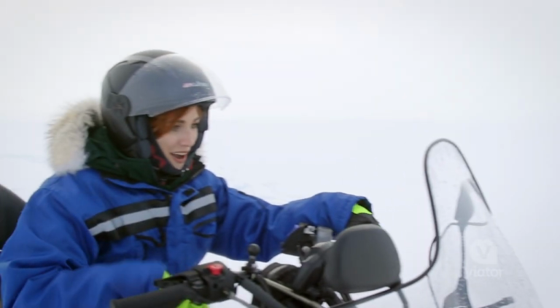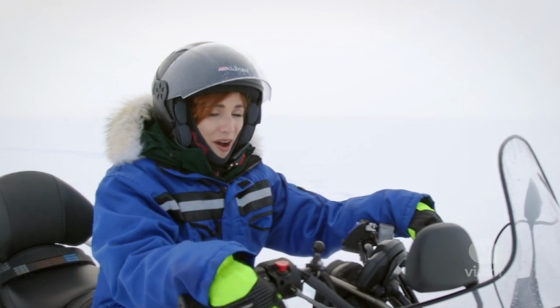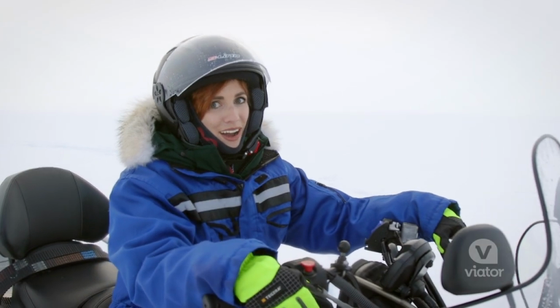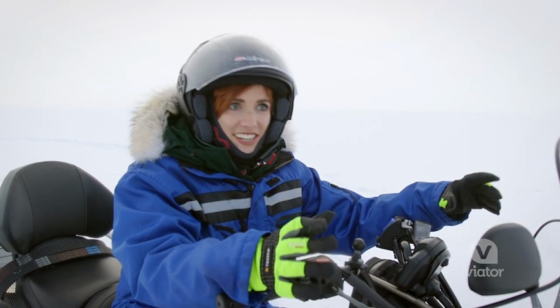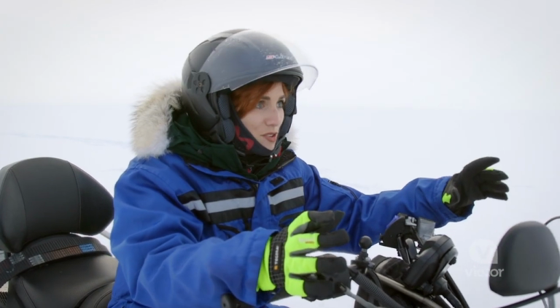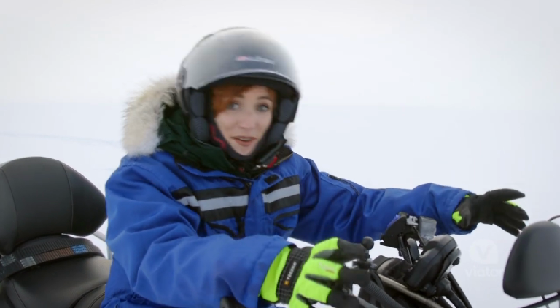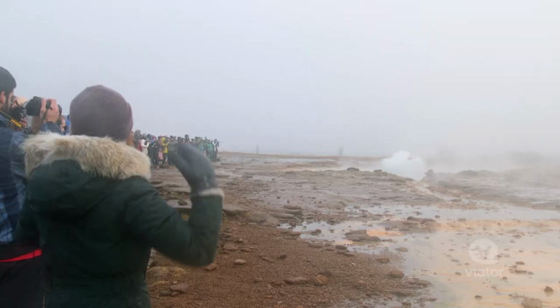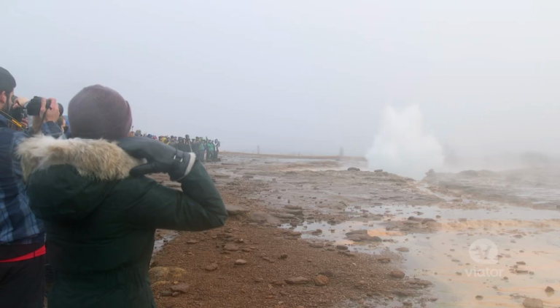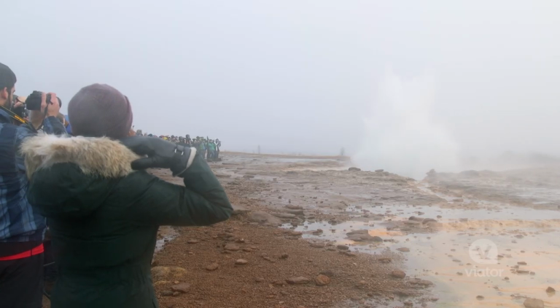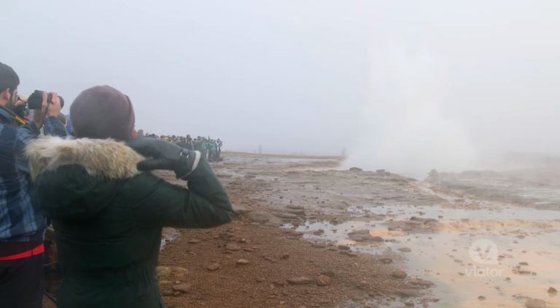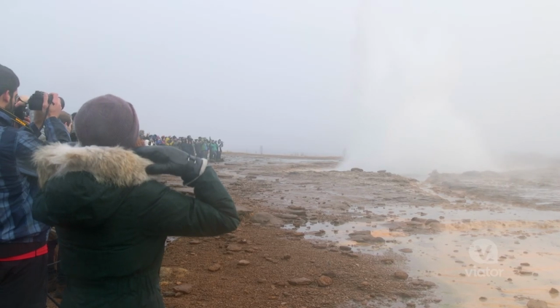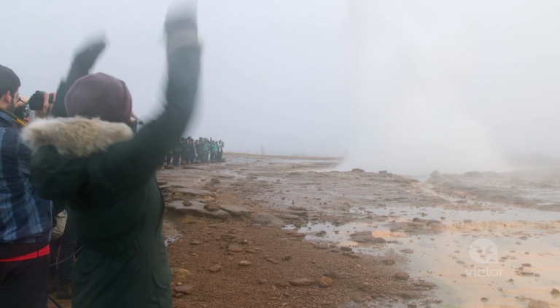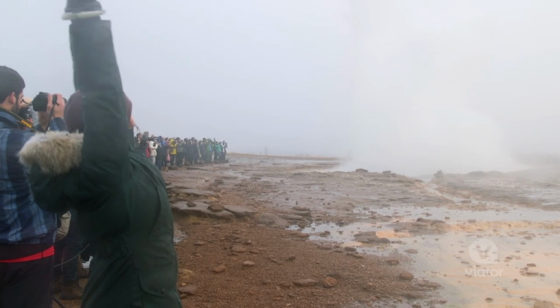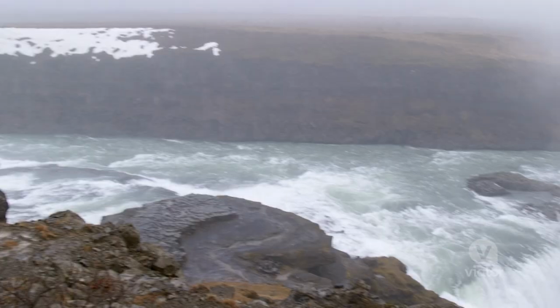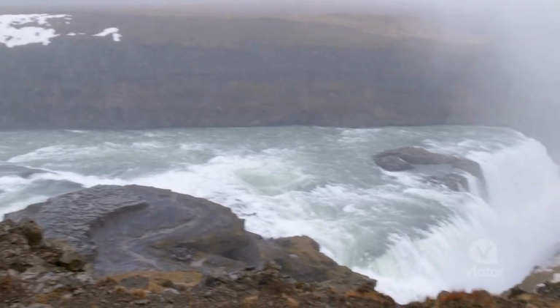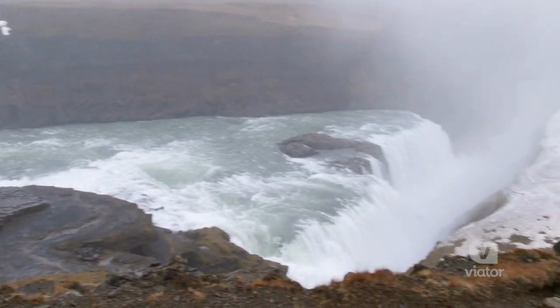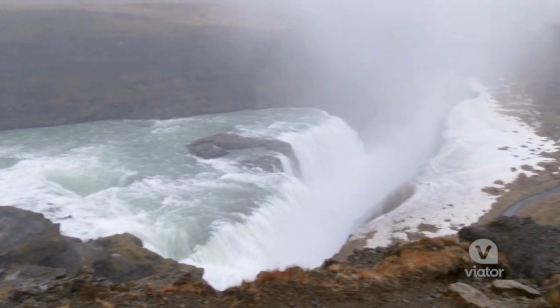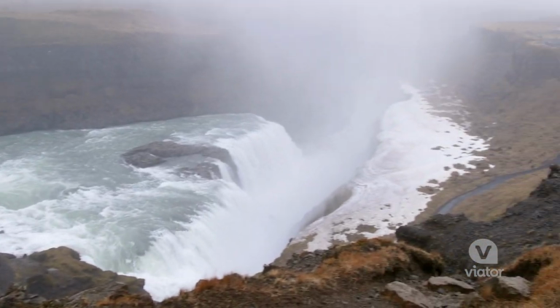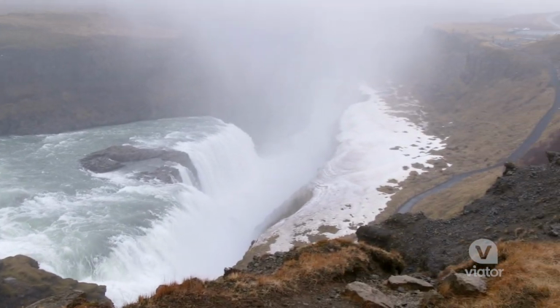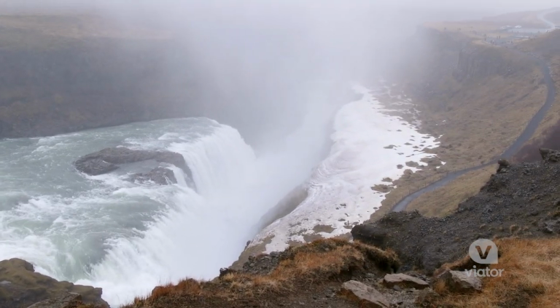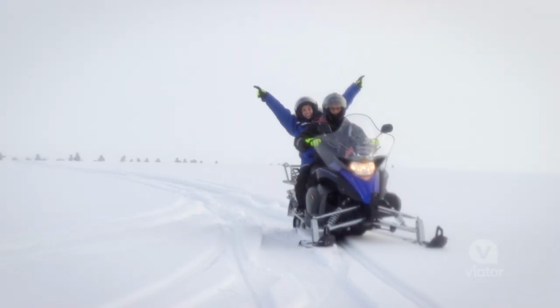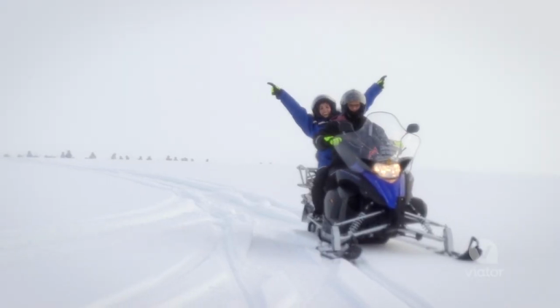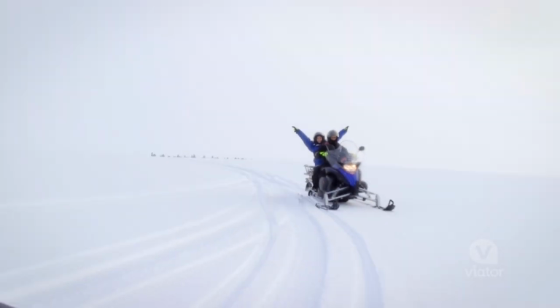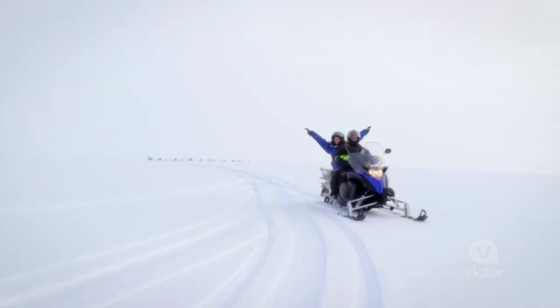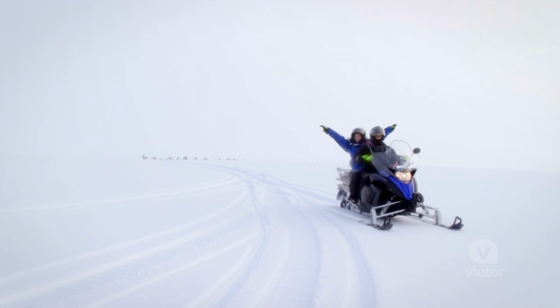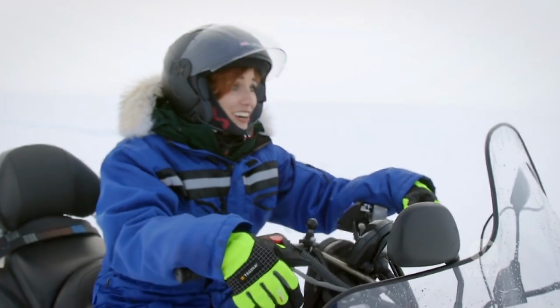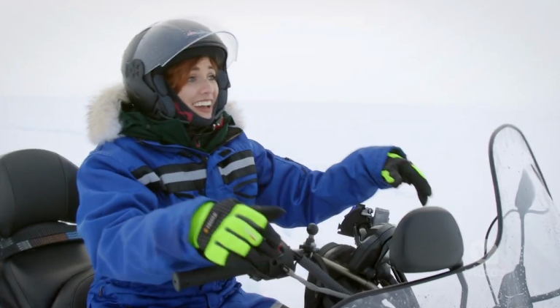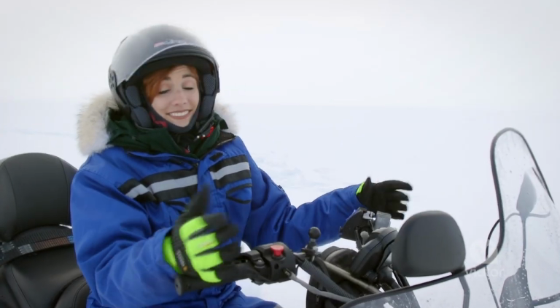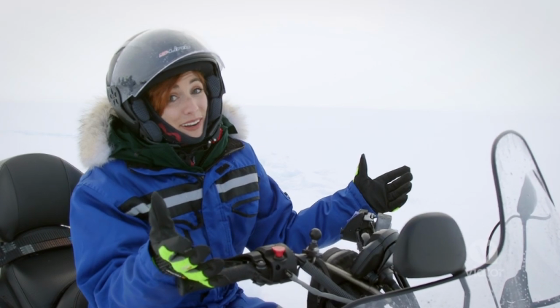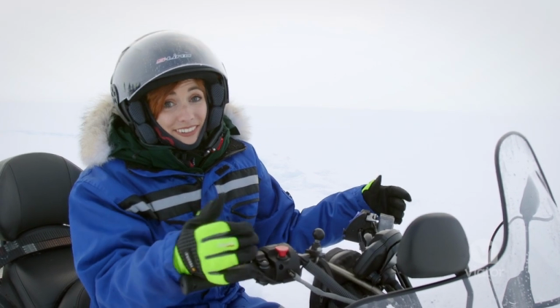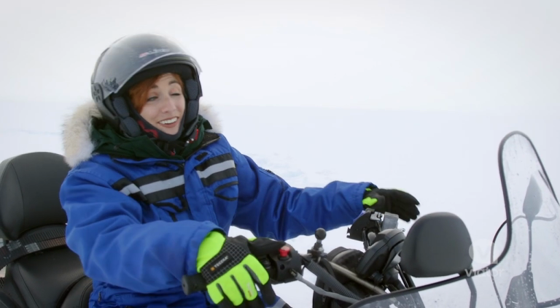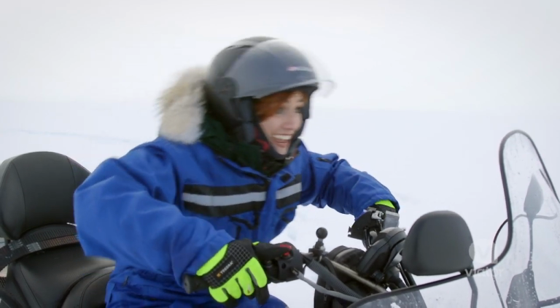Oh my gosh, today was incredible. We started at the National Park, saw gorgeous geysers, that waterfall was incredible, and we ended it all snowmobiling on this epic glacier. Now I'm headed back to Reykjavik — what a day.